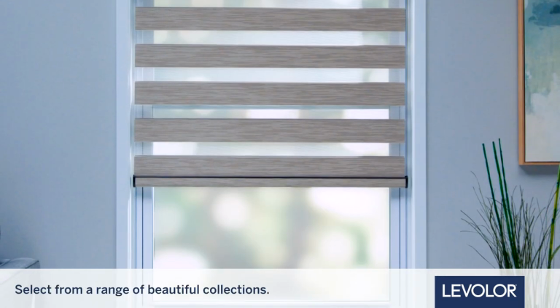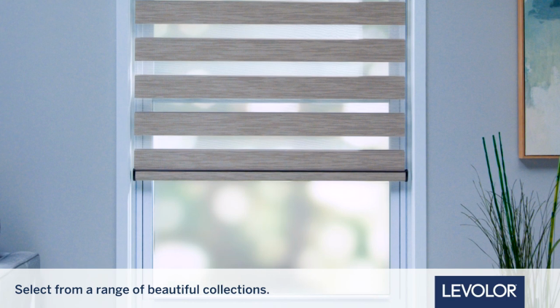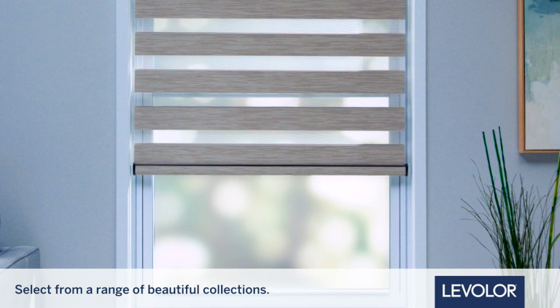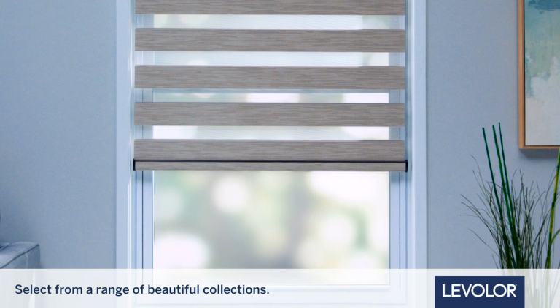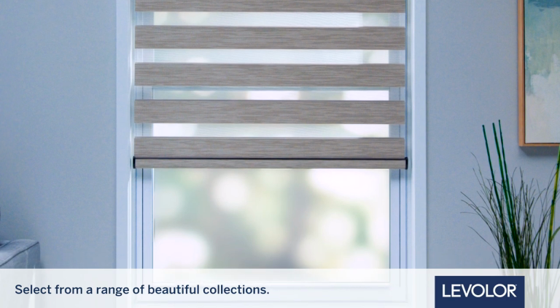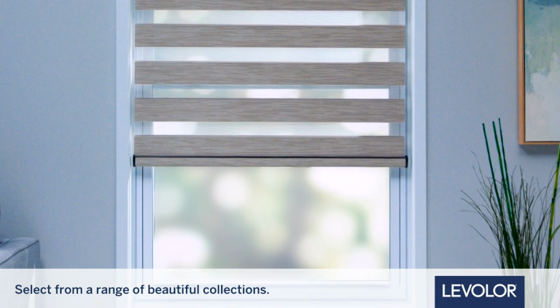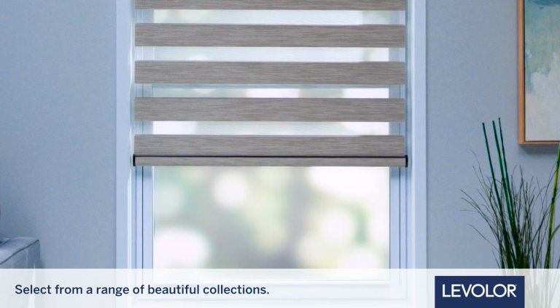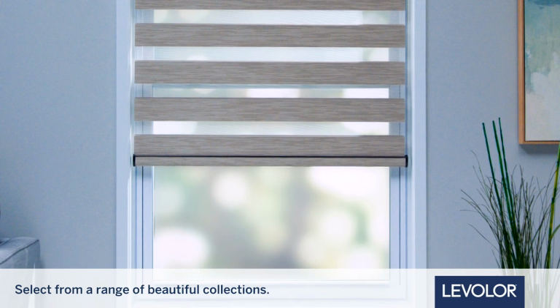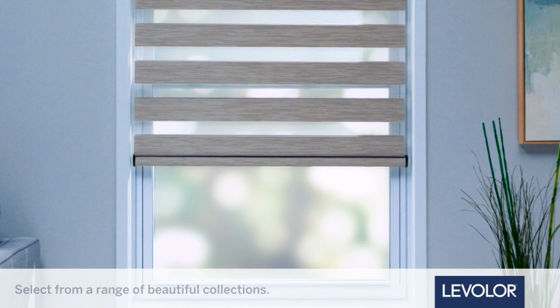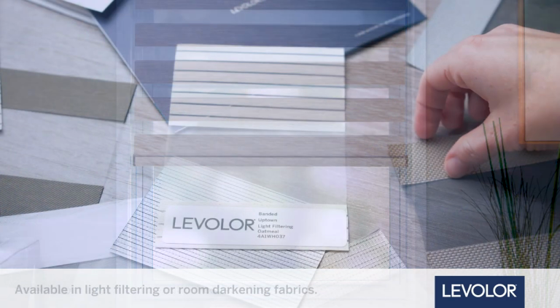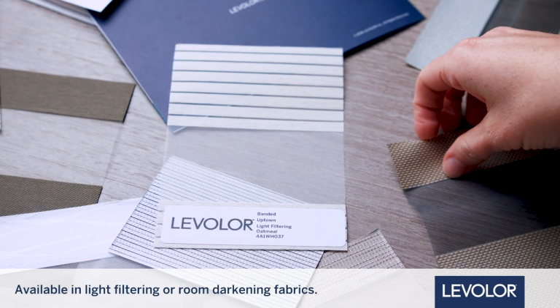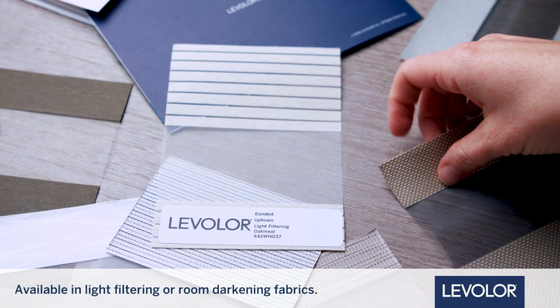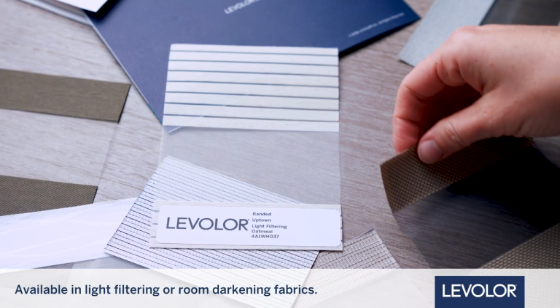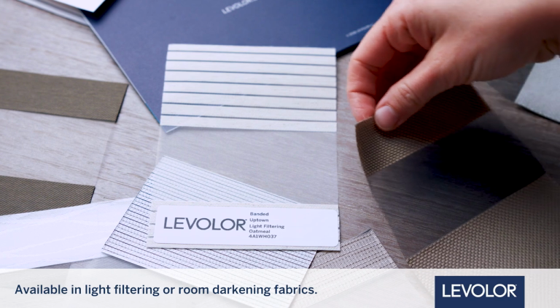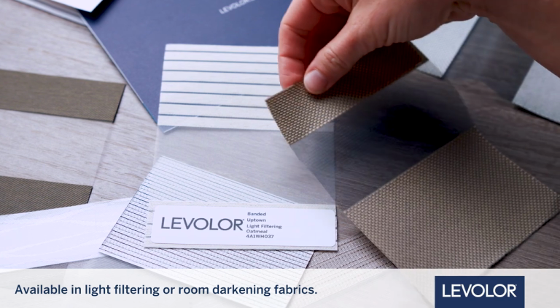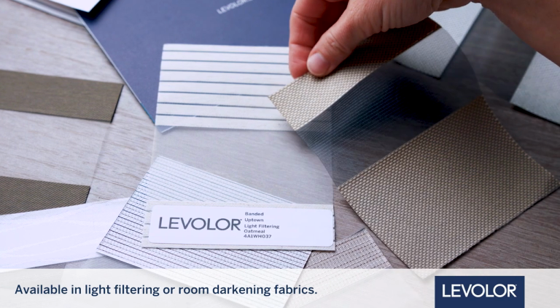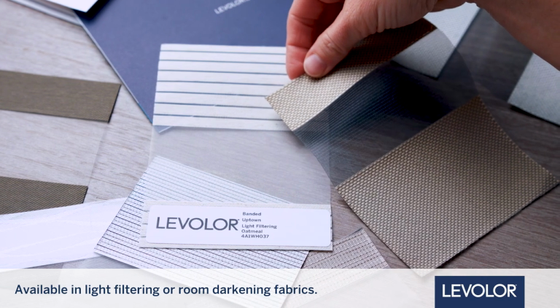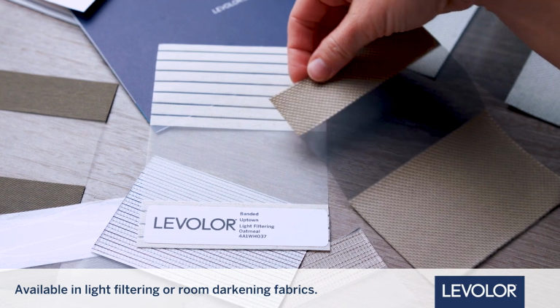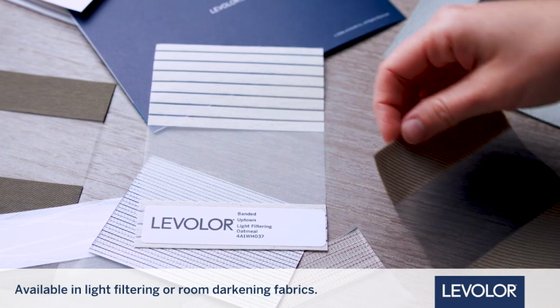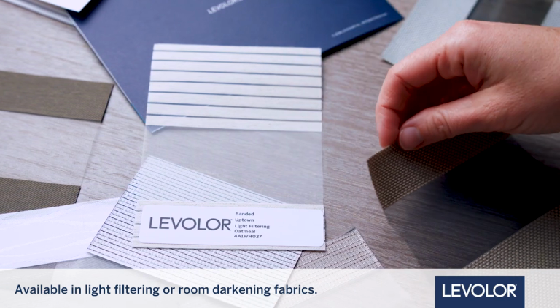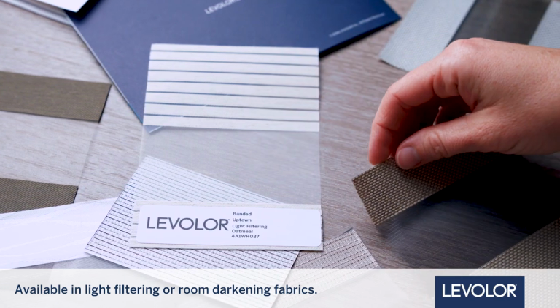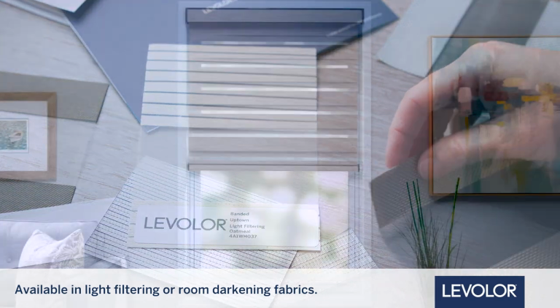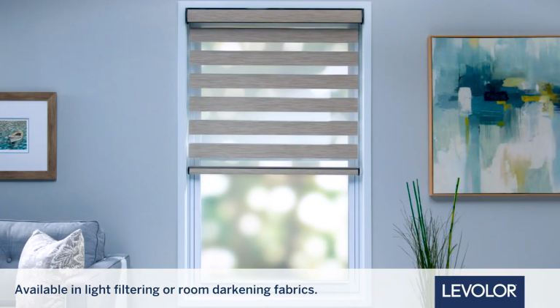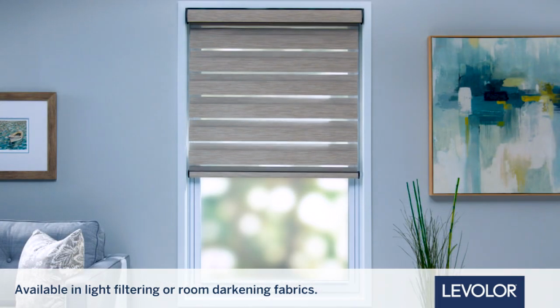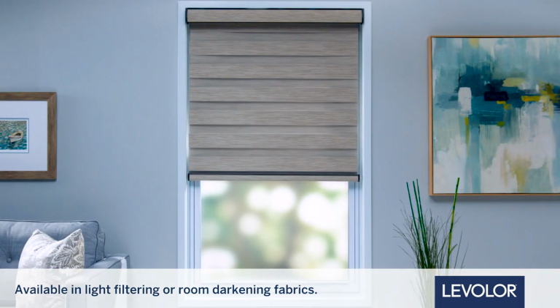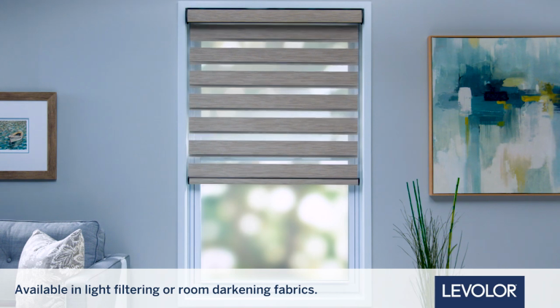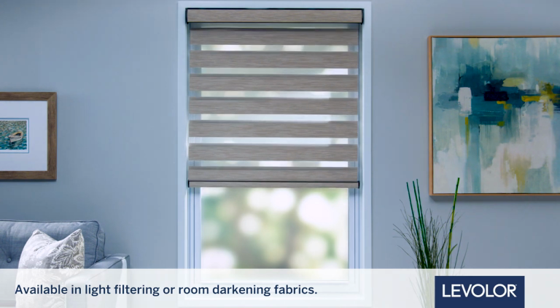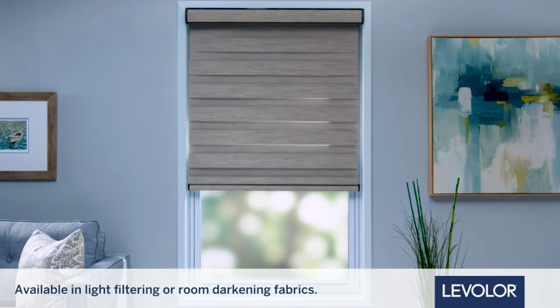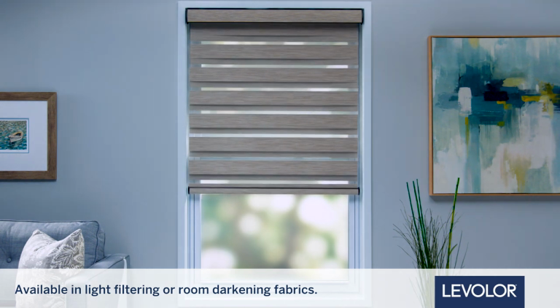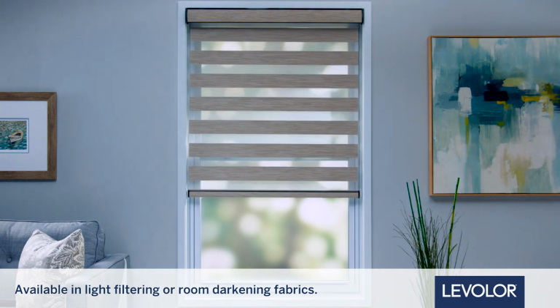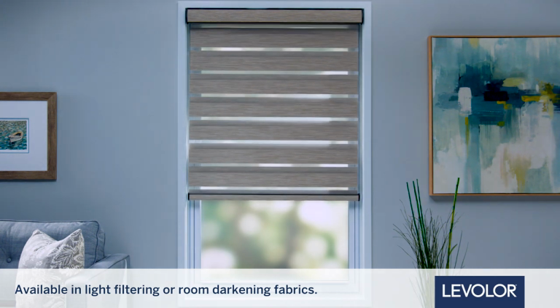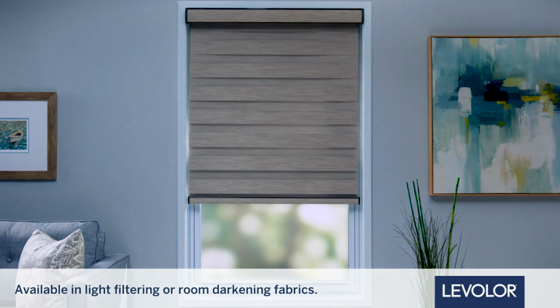Beautiful color palettes combine to create subtle or bold designs. Choose light filtering fabrics to enjoy soft, diffused, natural light. Or go with room darkening fabrics to block light and add privacy.